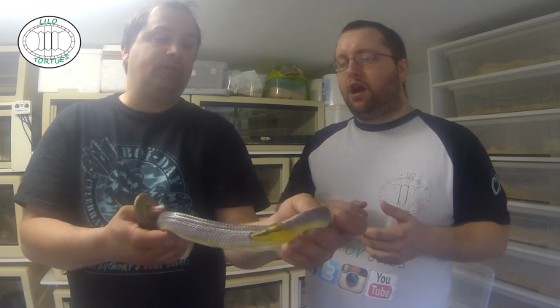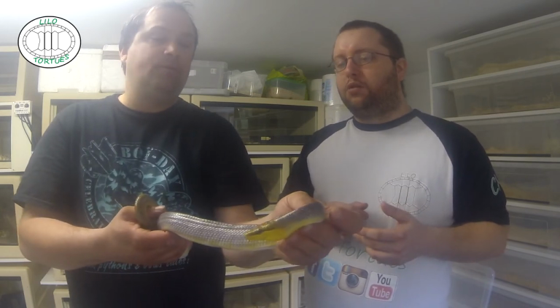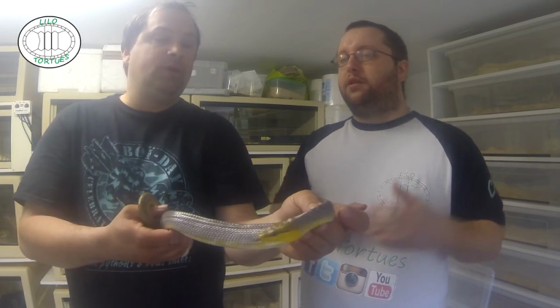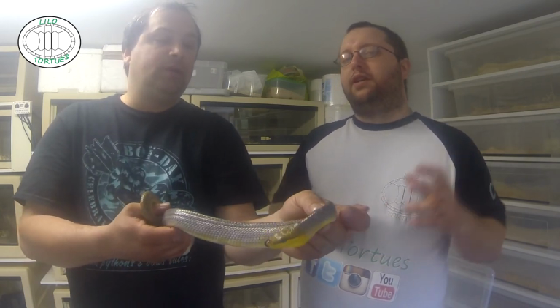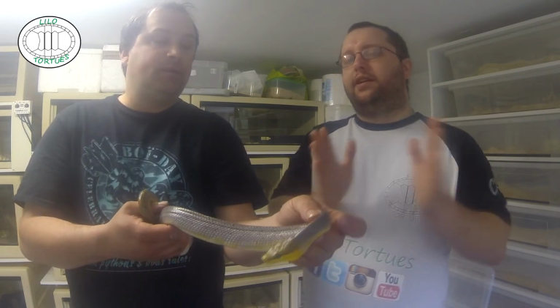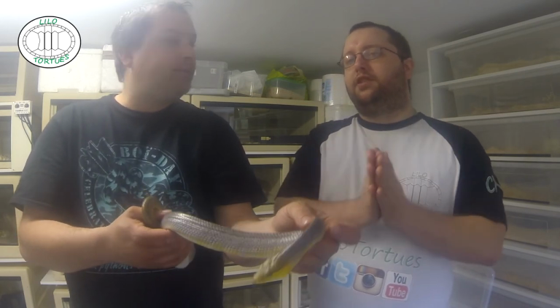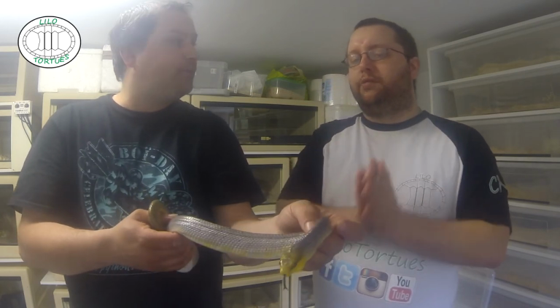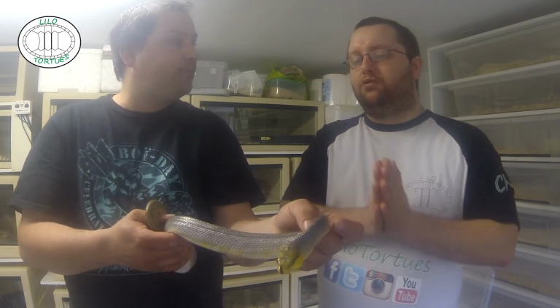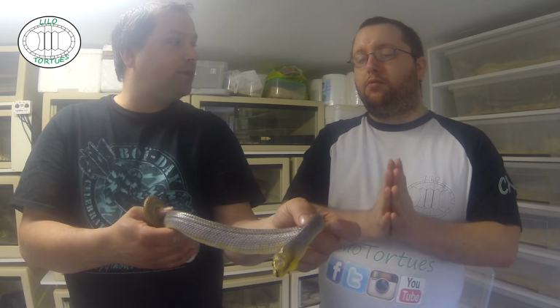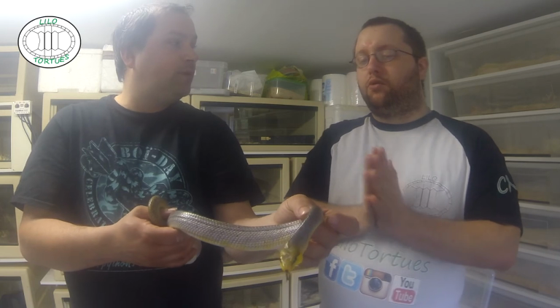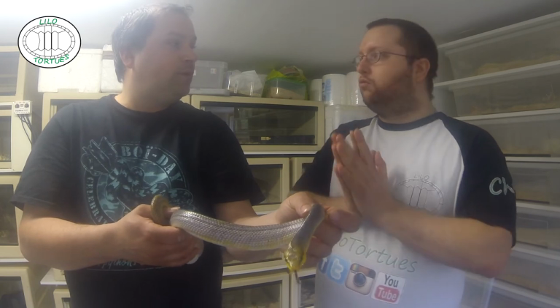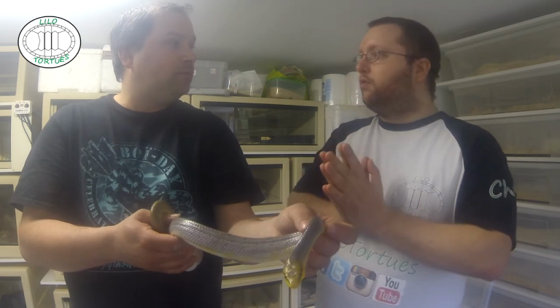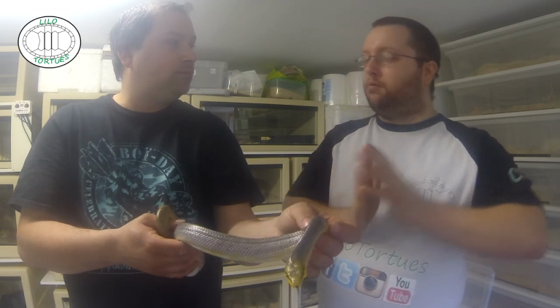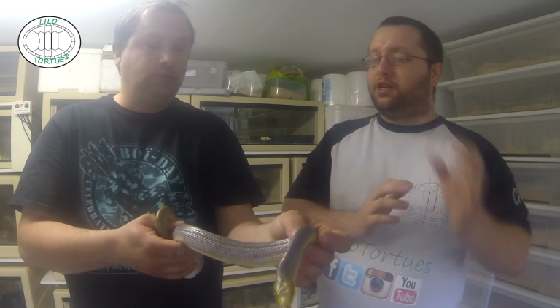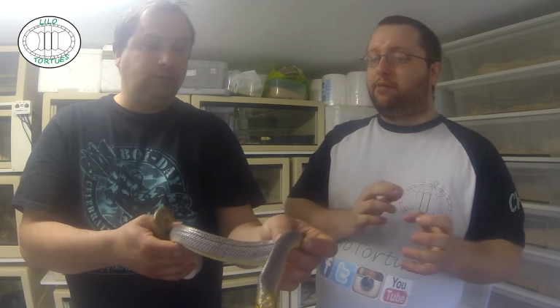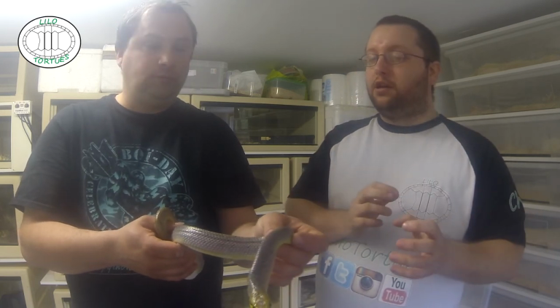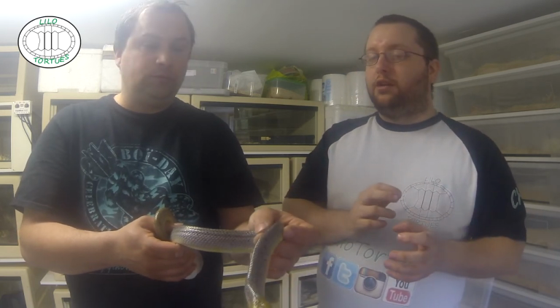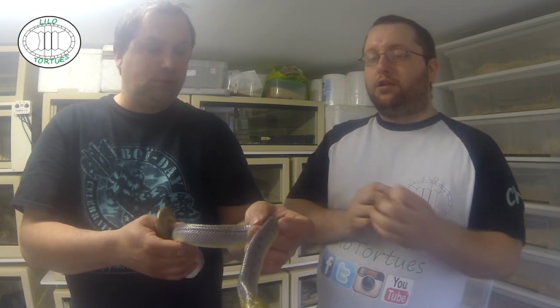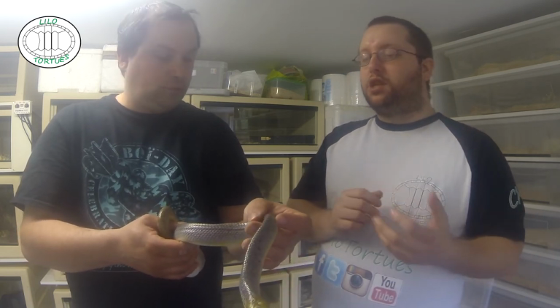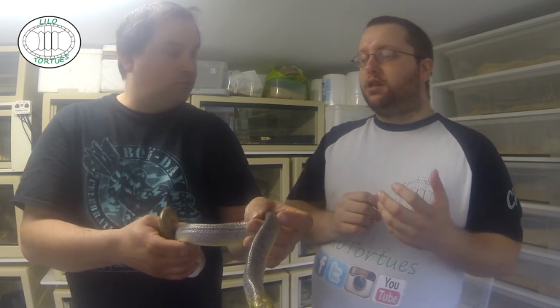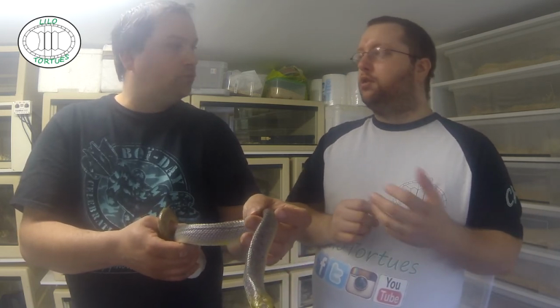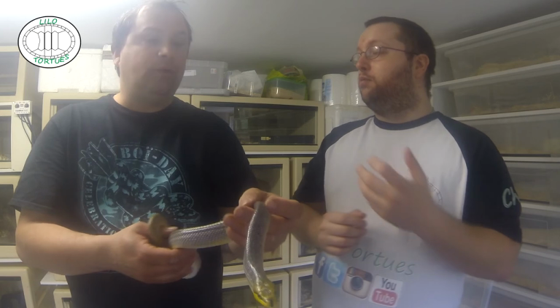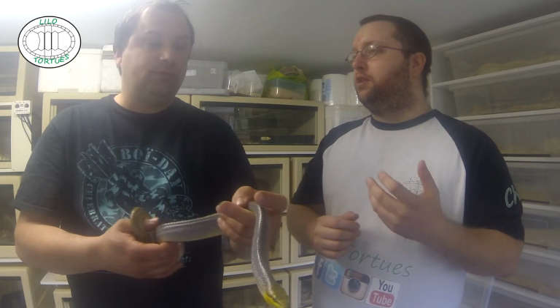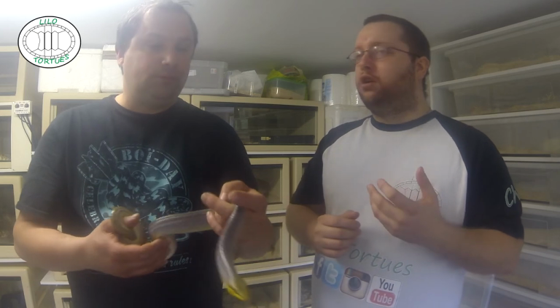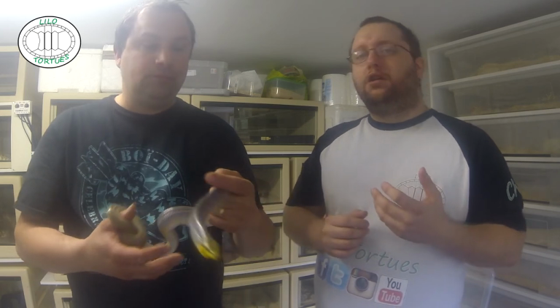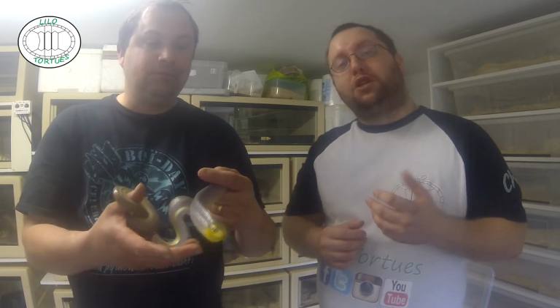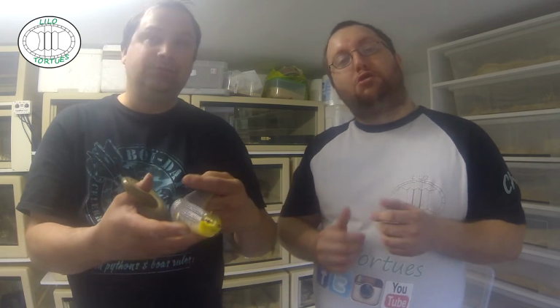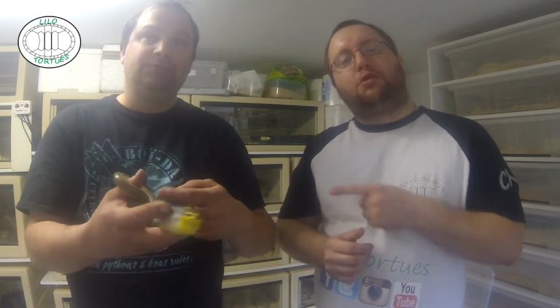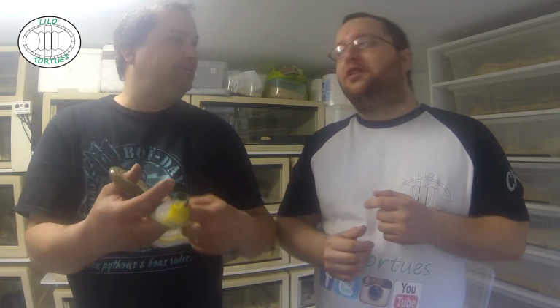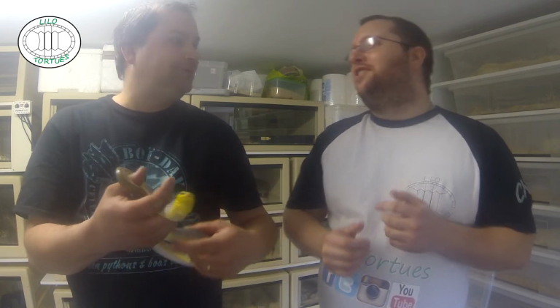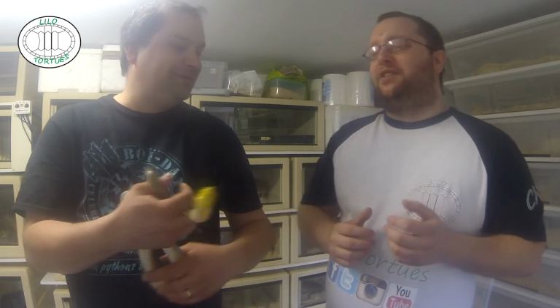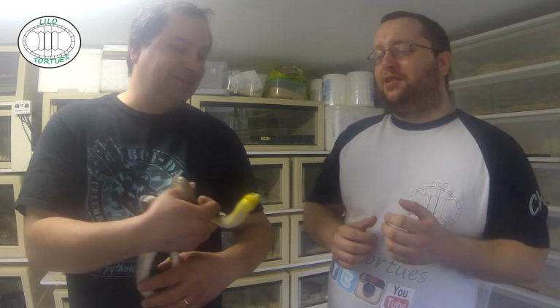De toute façon, il y a la quarantaine pour les maladies, mais en même temps, pour toi, savoir comment réagit l'animal. Tu l'avais déjà senti stressé, c'est pour ça que tu ne voulais pas qu'on le manipule. J'ai eu du bol, ça a peut-être bien été pour moi, mais voilà.